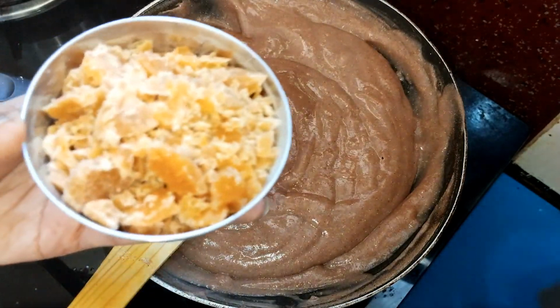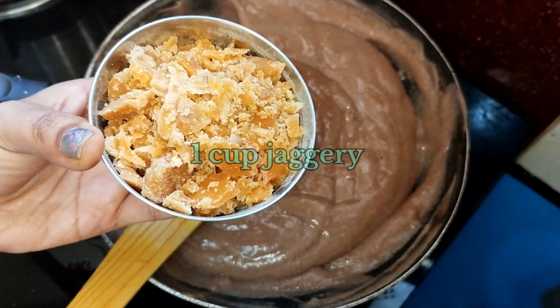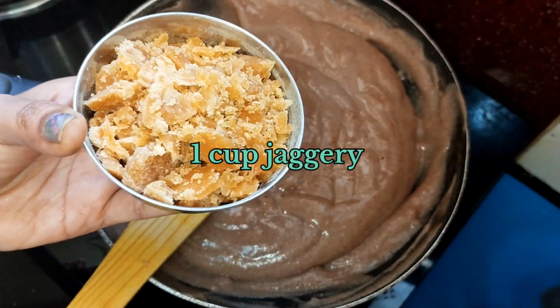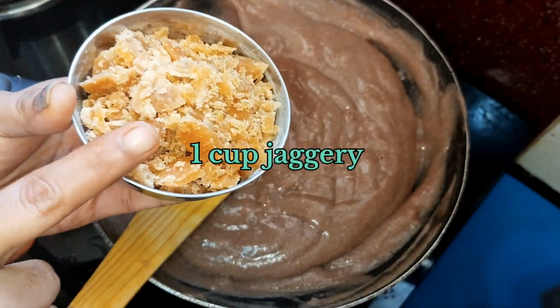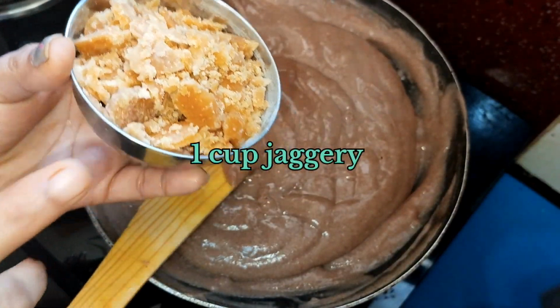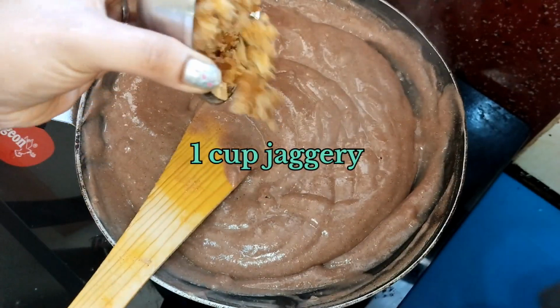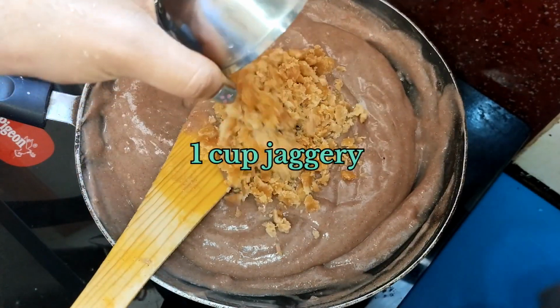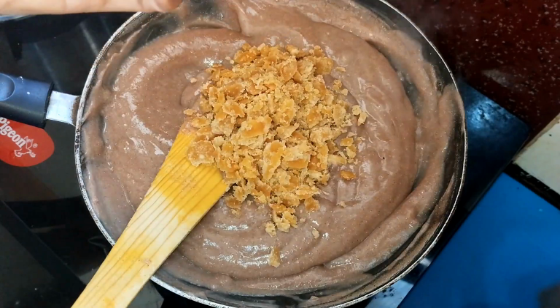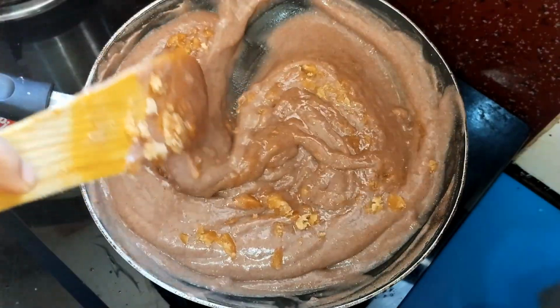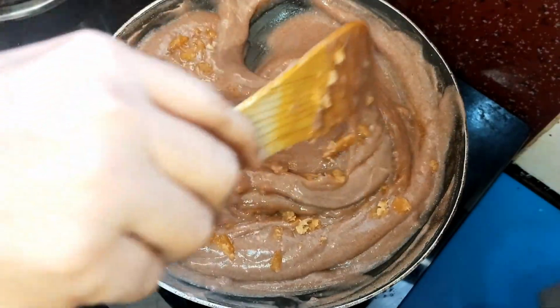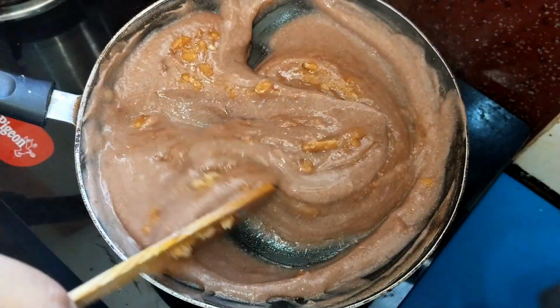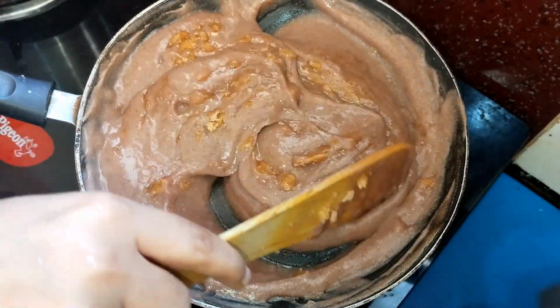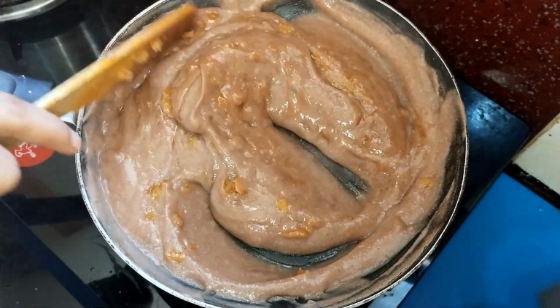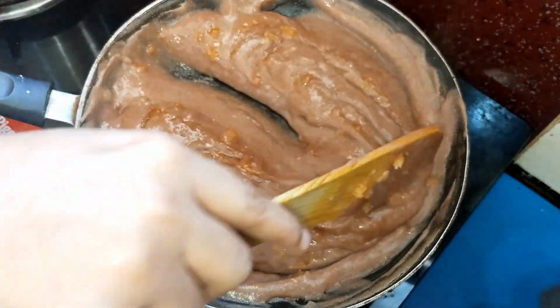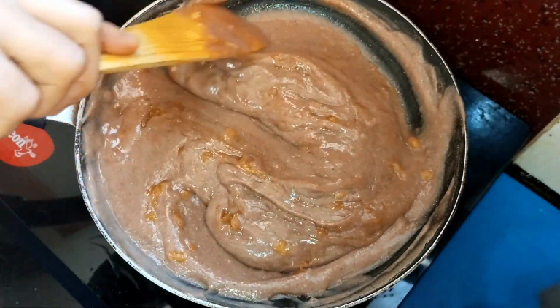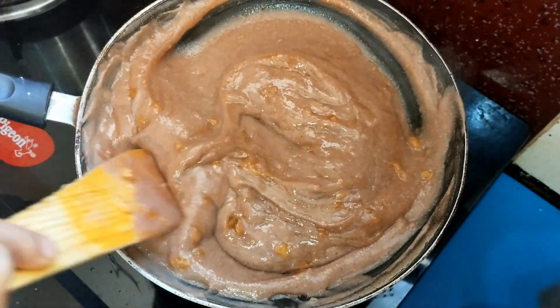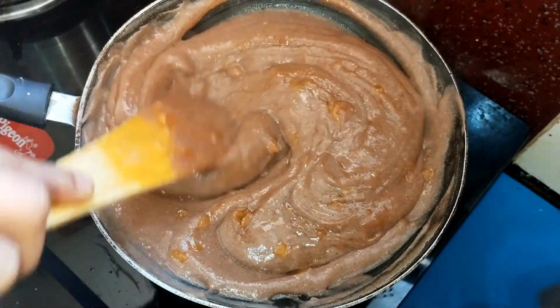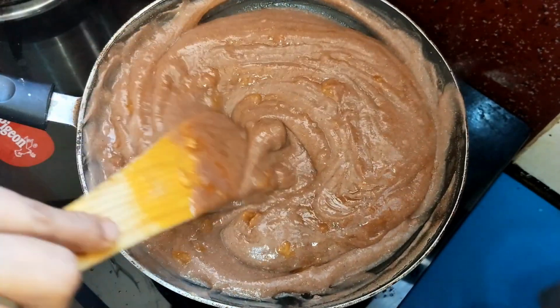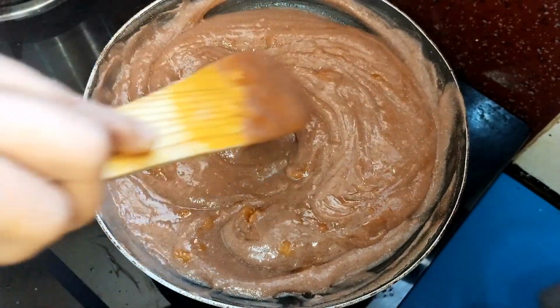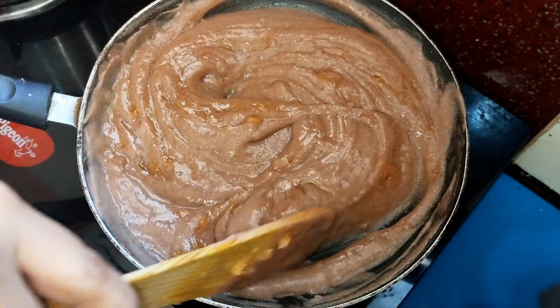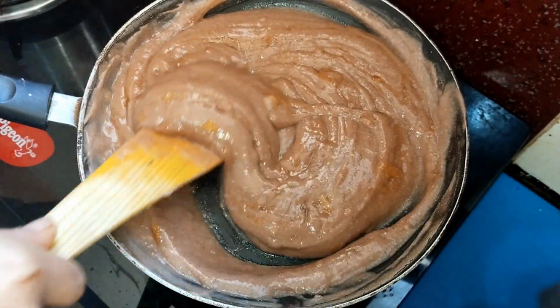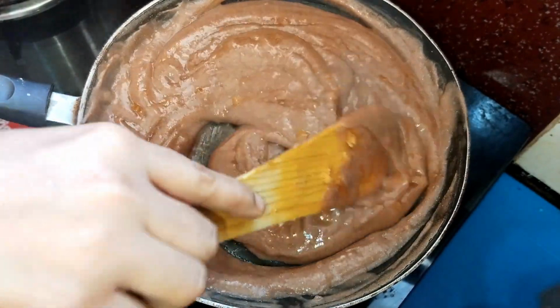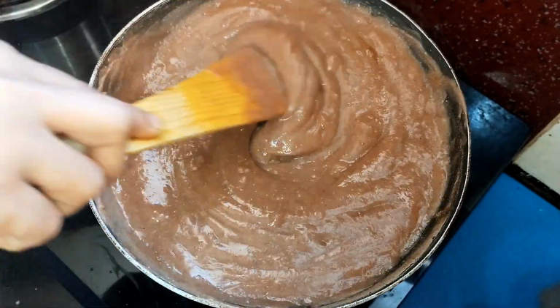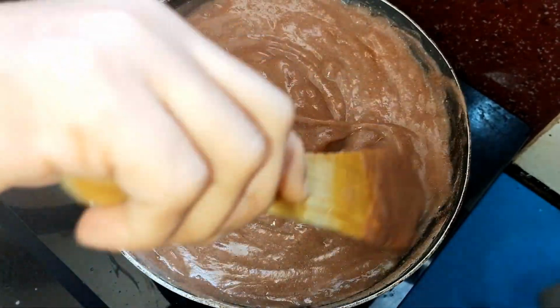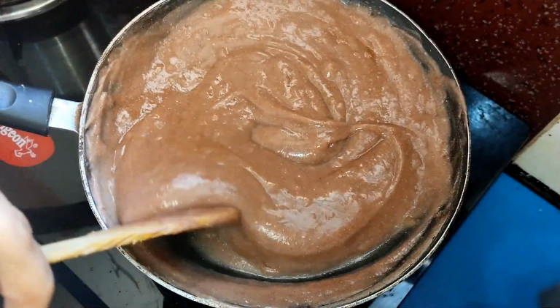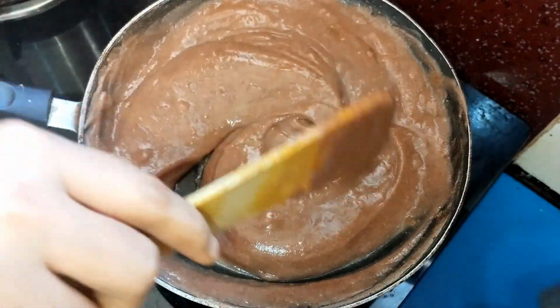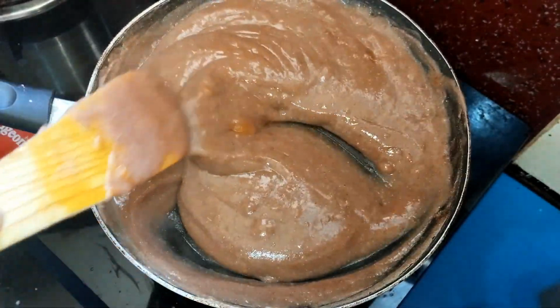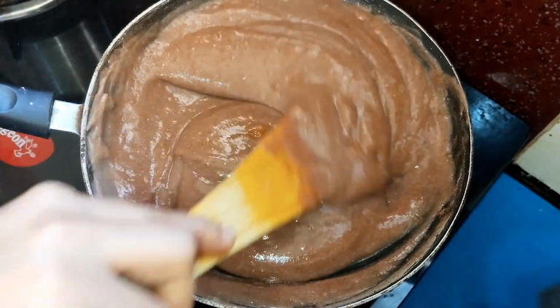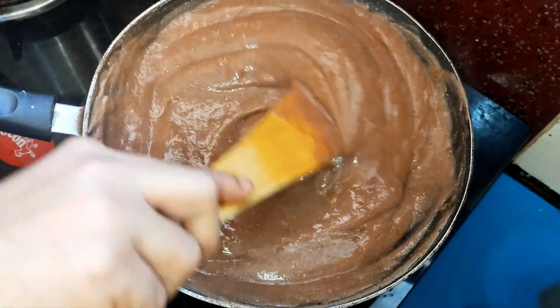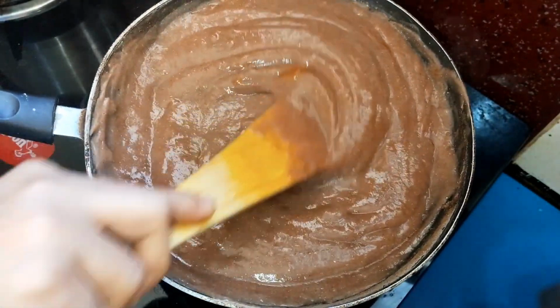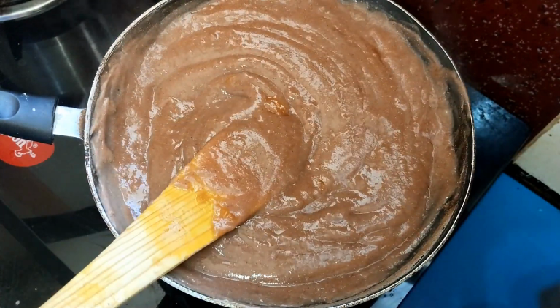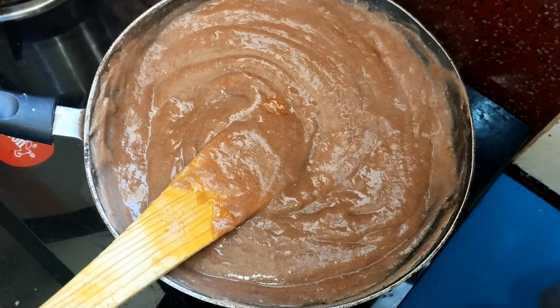It does not taste any different in color. You want to try 1 cup from here. I will add brown sugar to this. I will add the bellum.